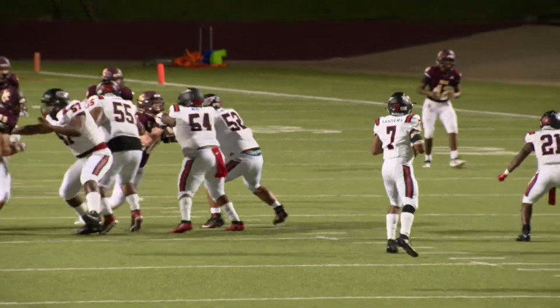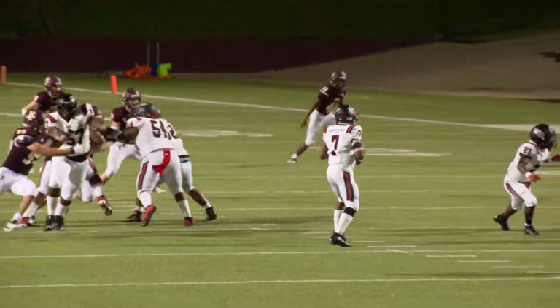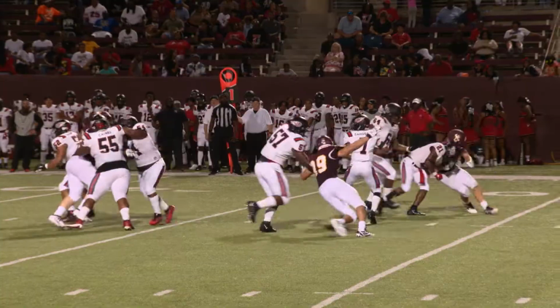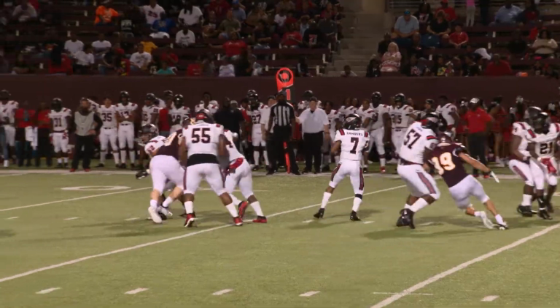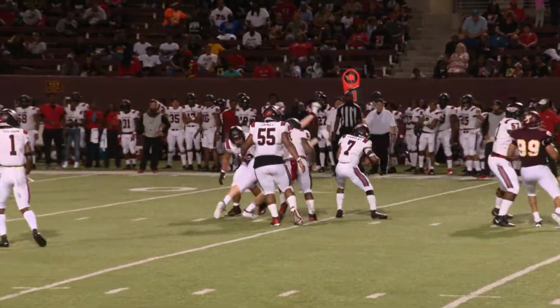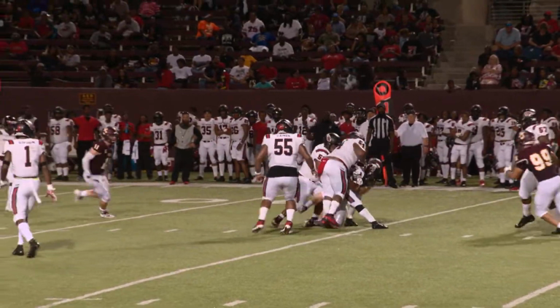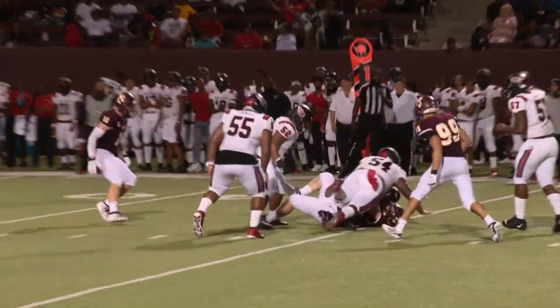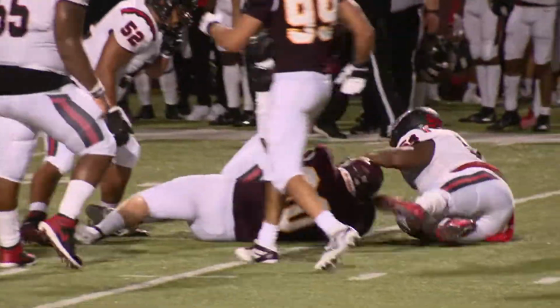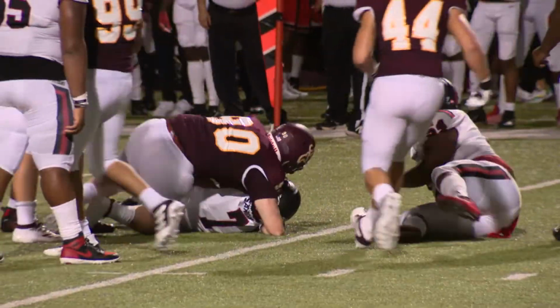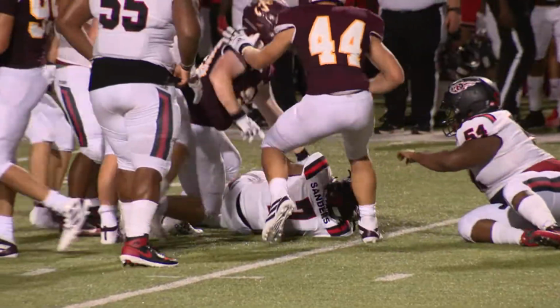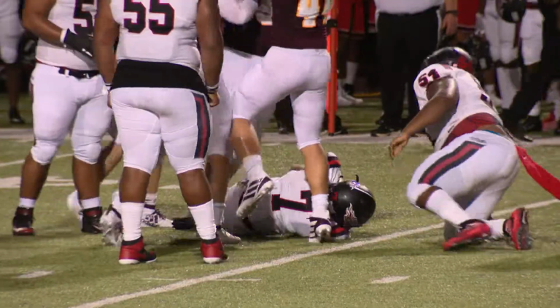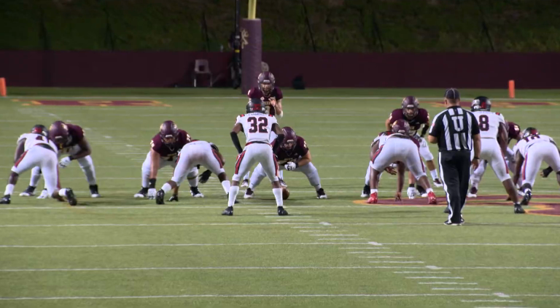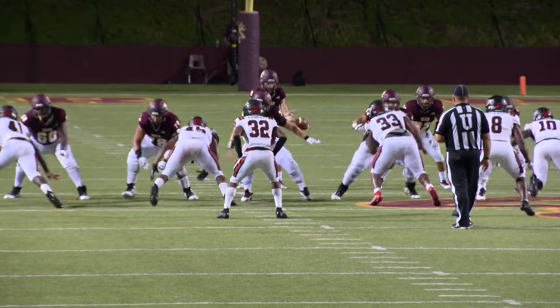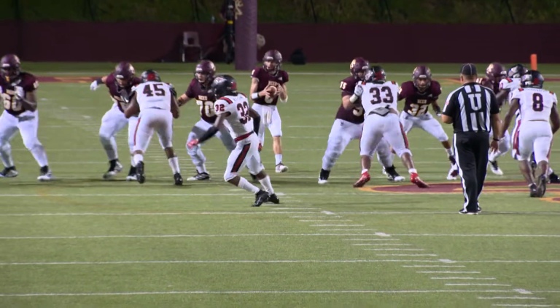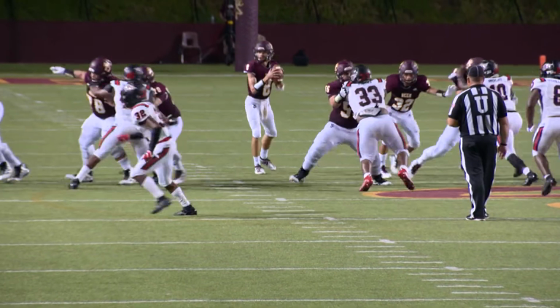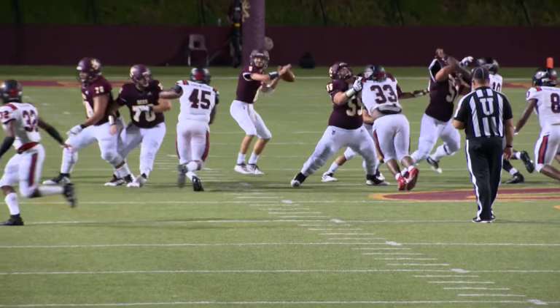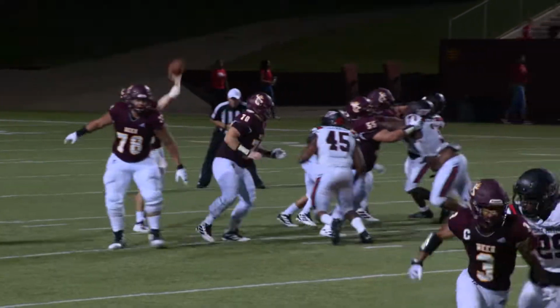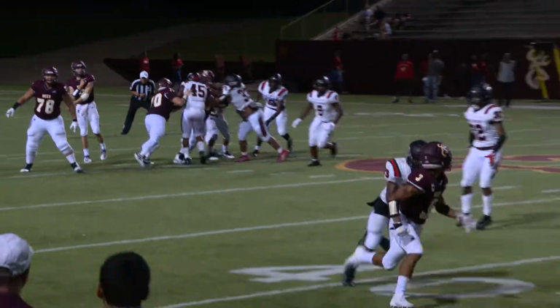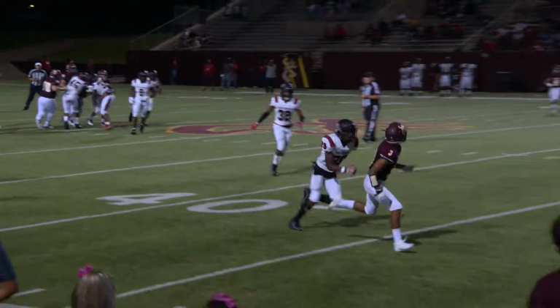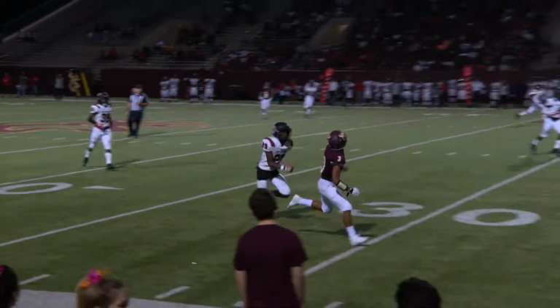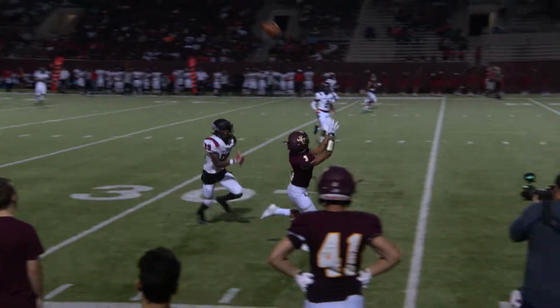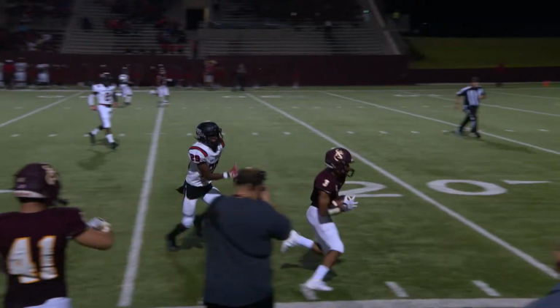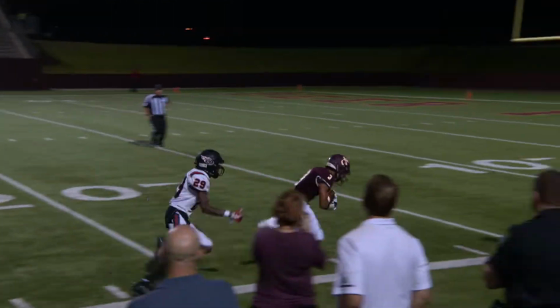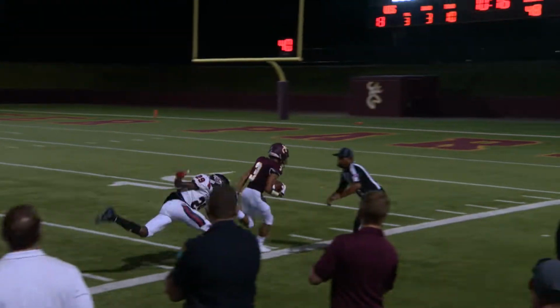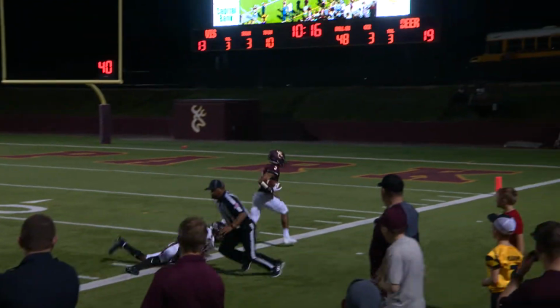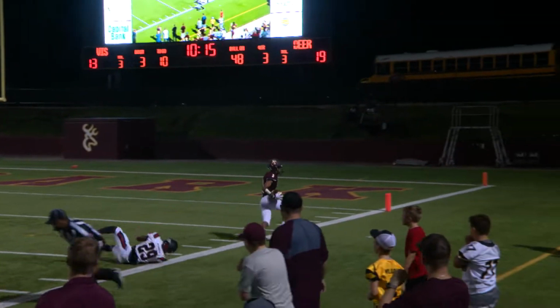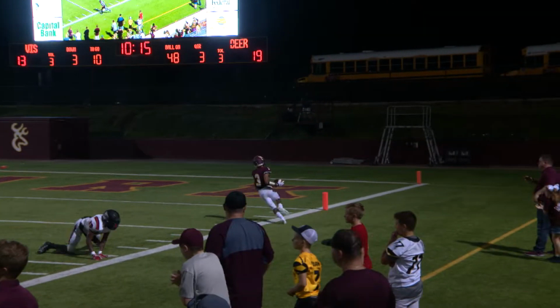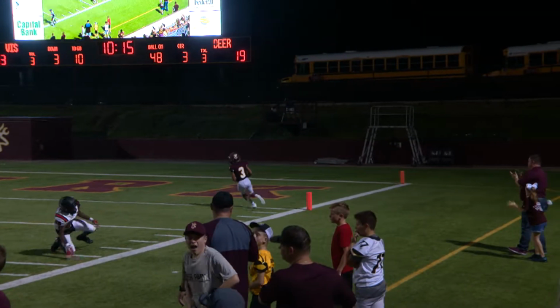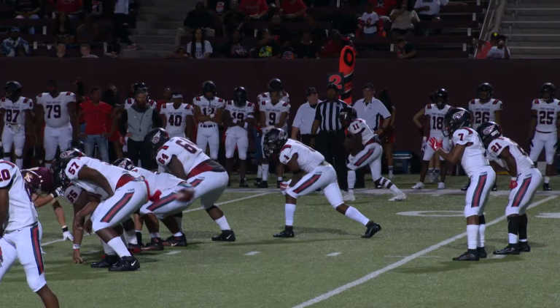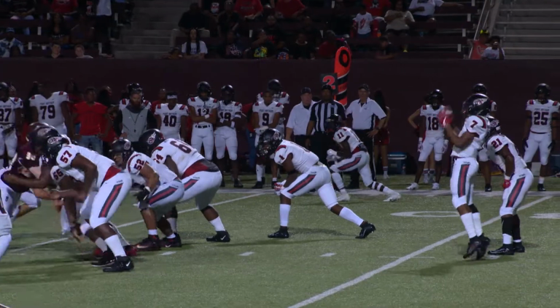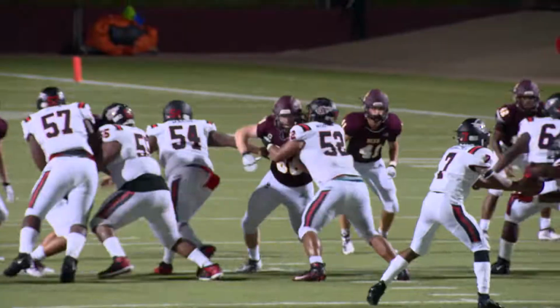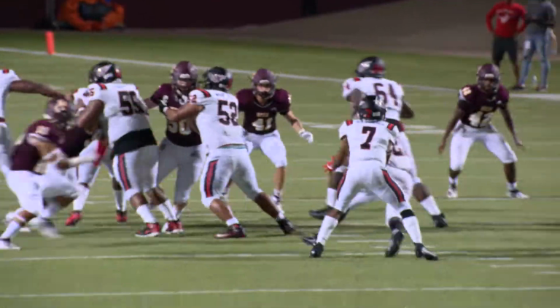Sanders back to pass on first down, steps up into the pocket, he's going to be dropped for a loss. Potts looking to throw, going to air it deep. Bellow has a step on his man — pass is caught and bumped out. Second down and 10 for the Titans from their own 34.